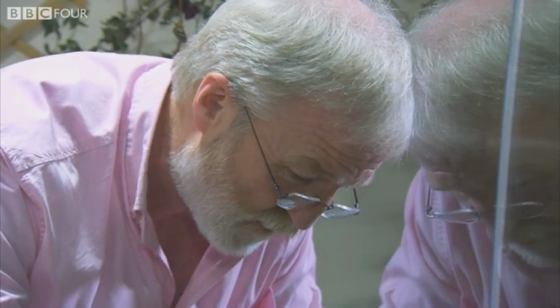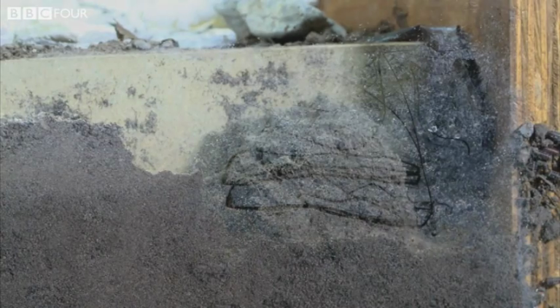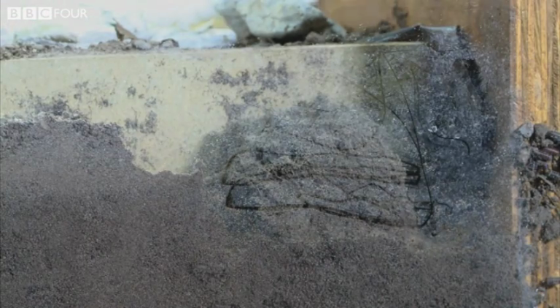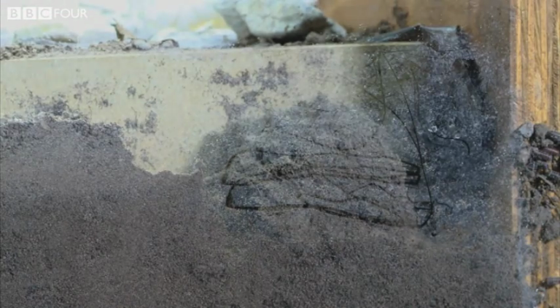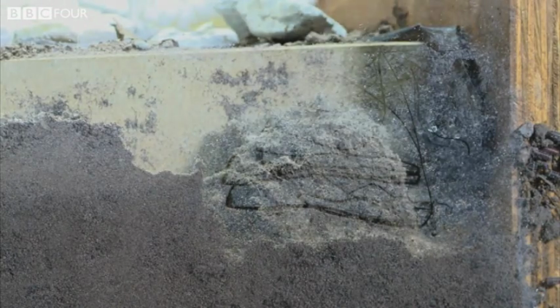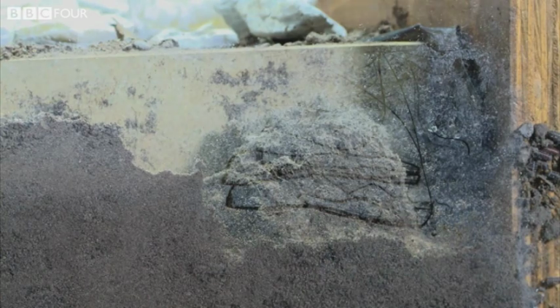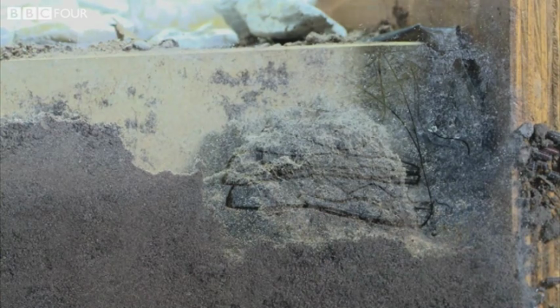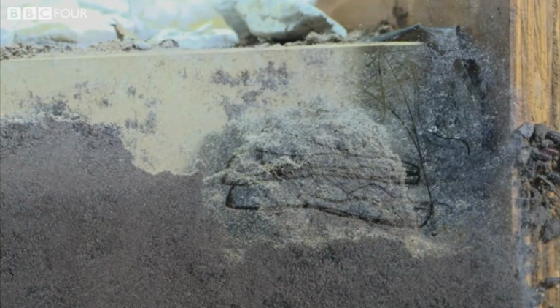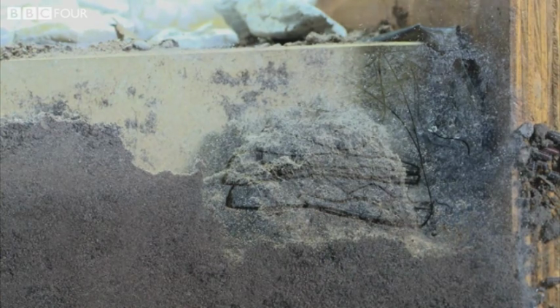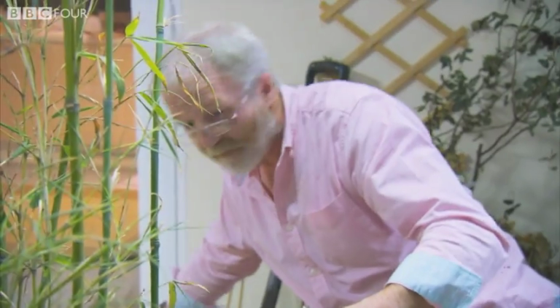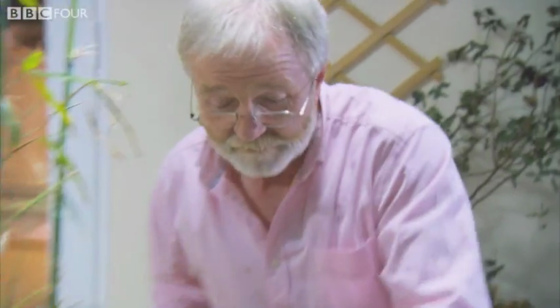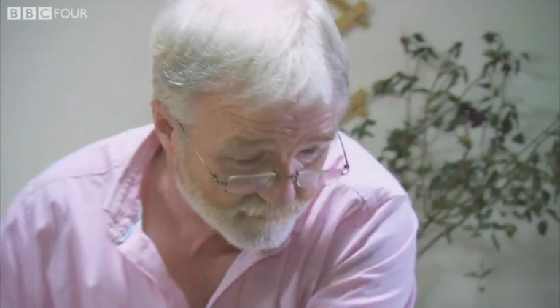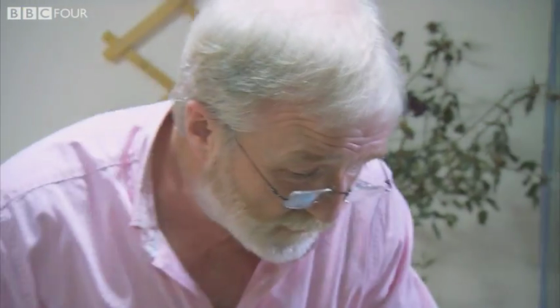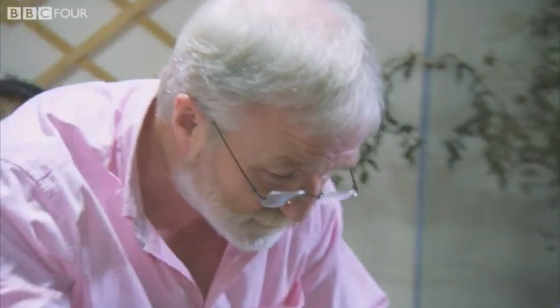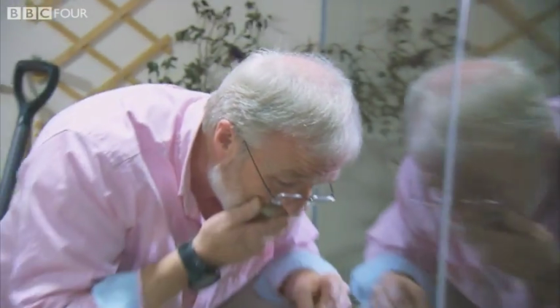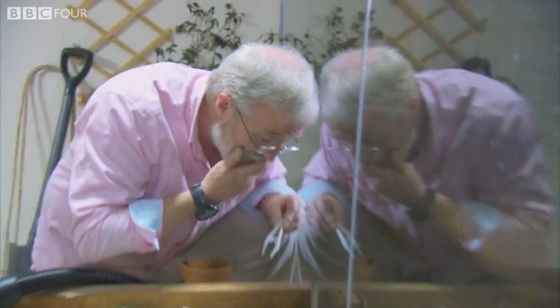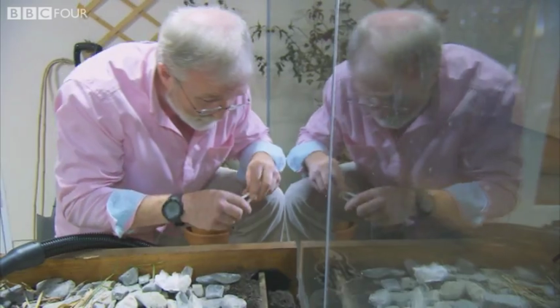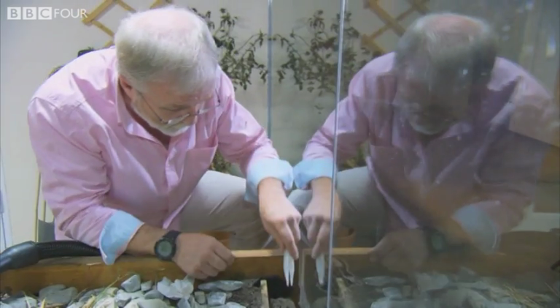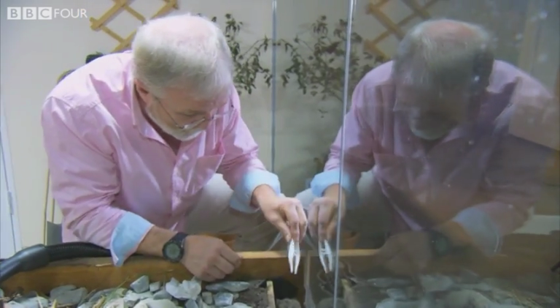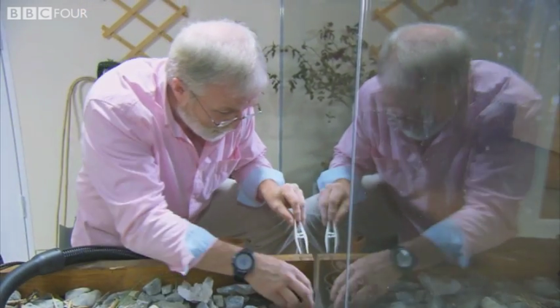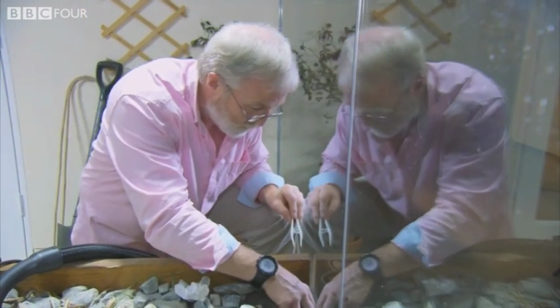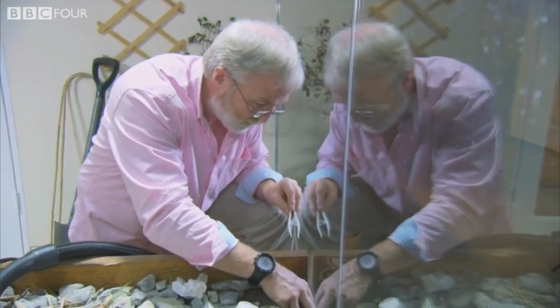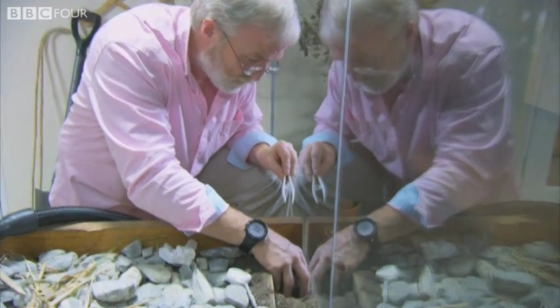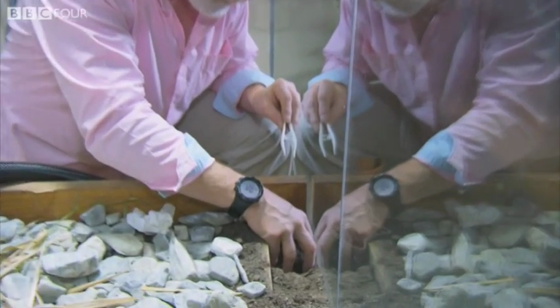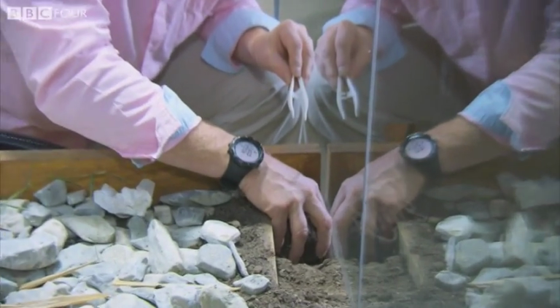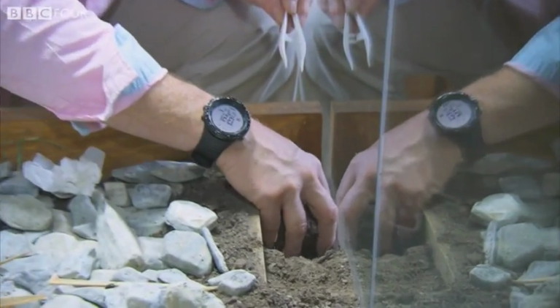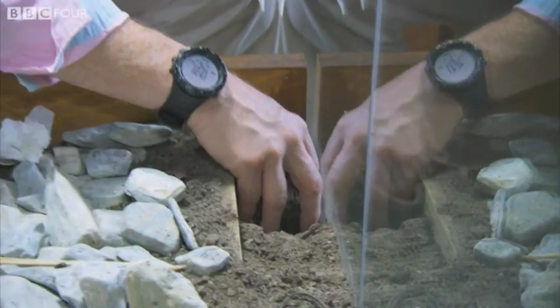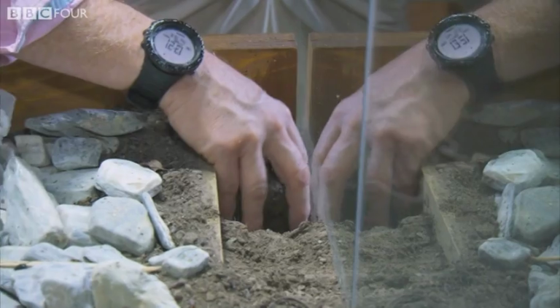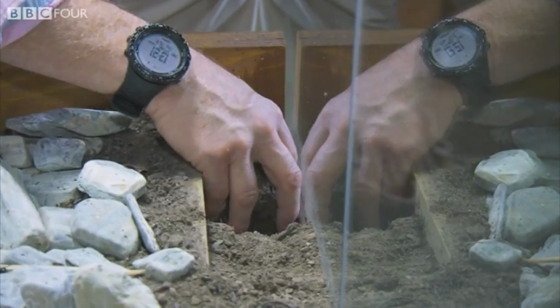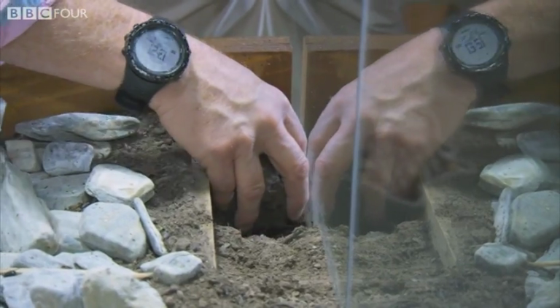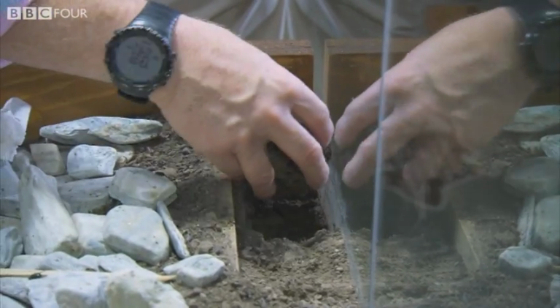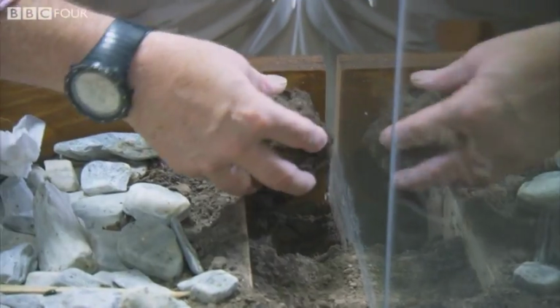Now we're beginning to see a shape here. This is very exciting. Let's turn that off. I wonder if I can just free it. There it is.